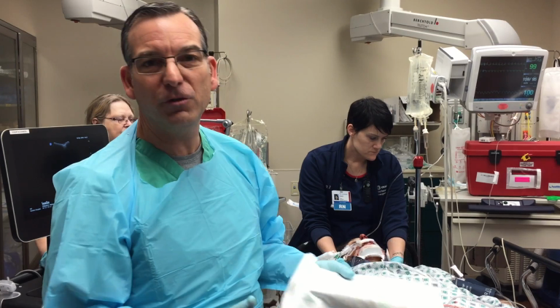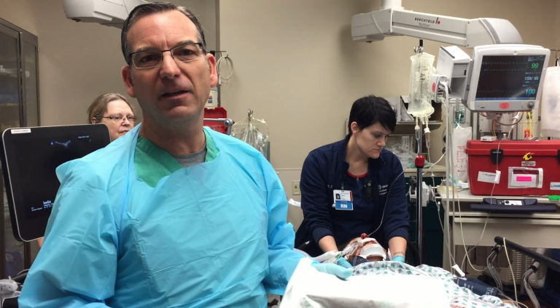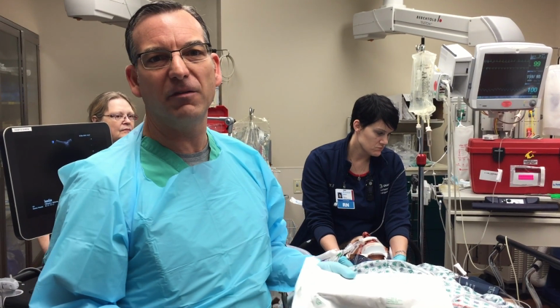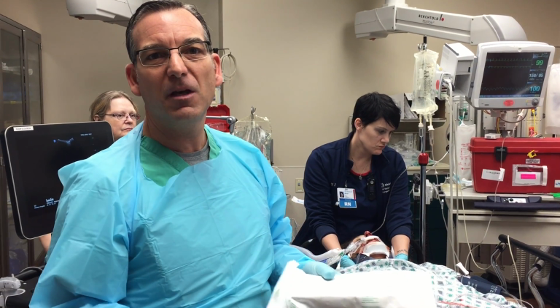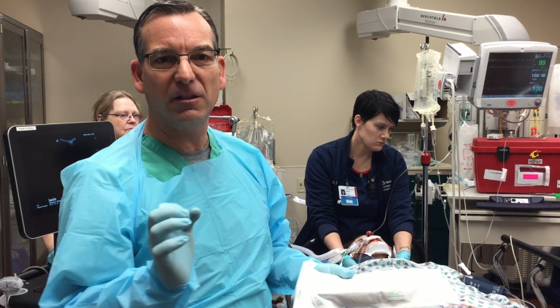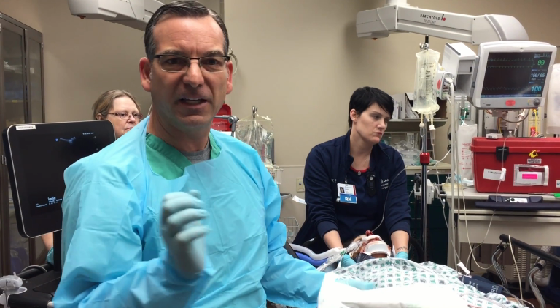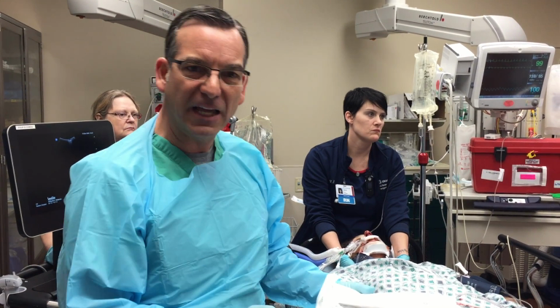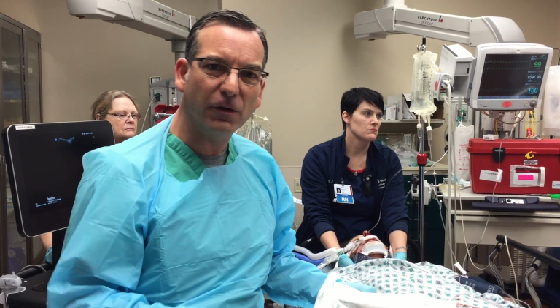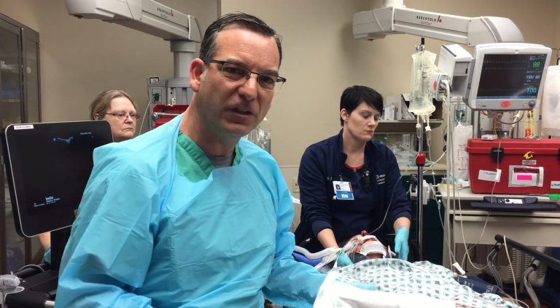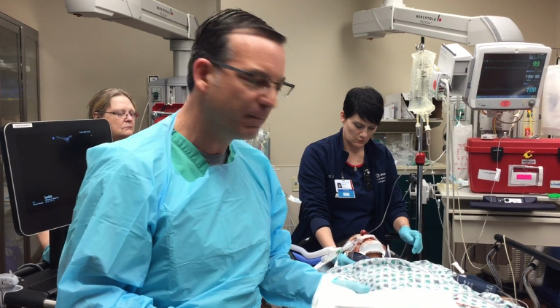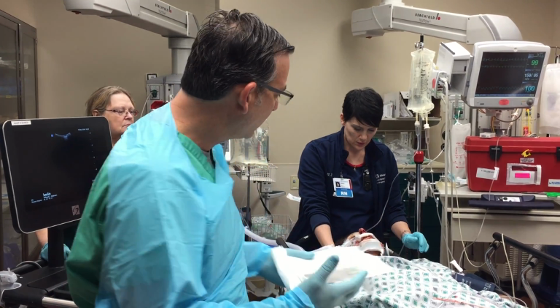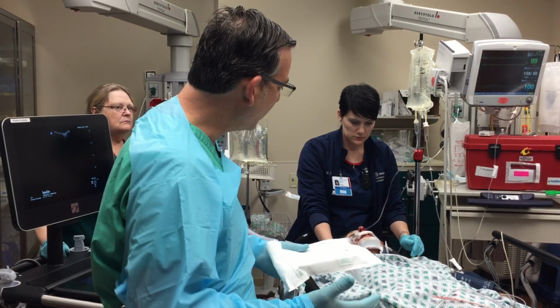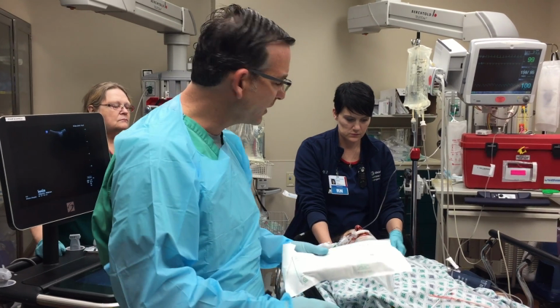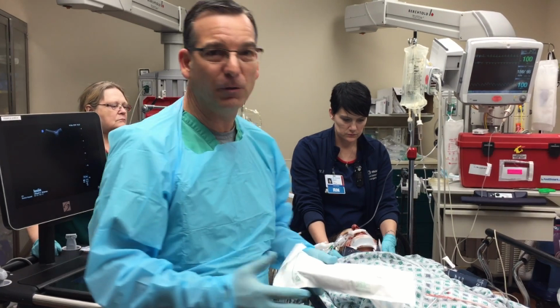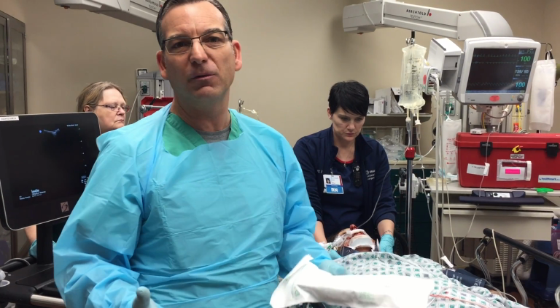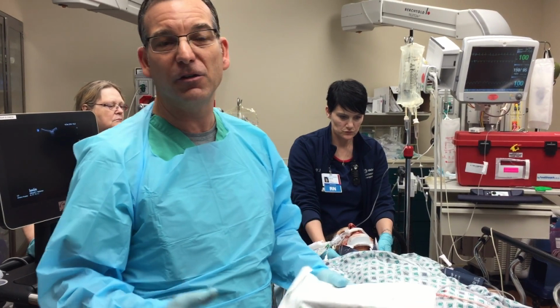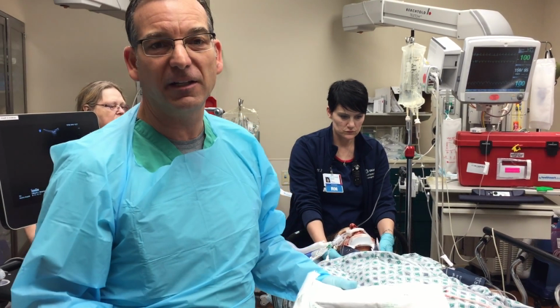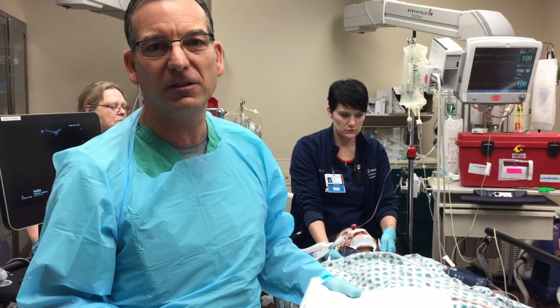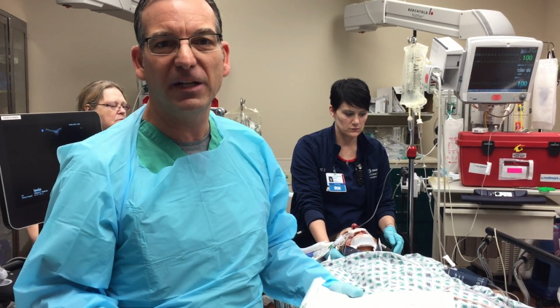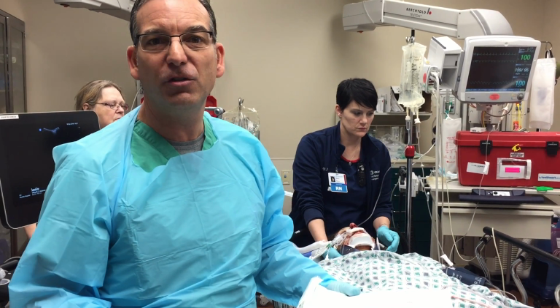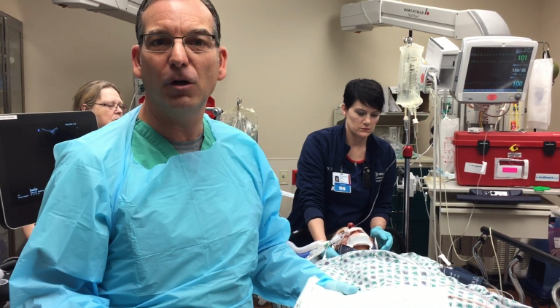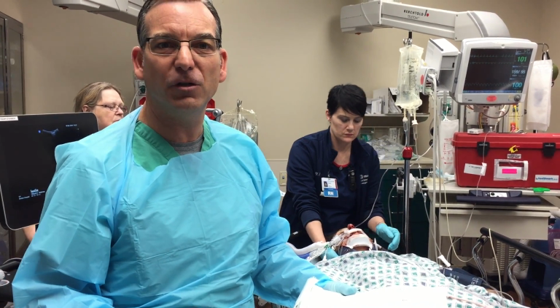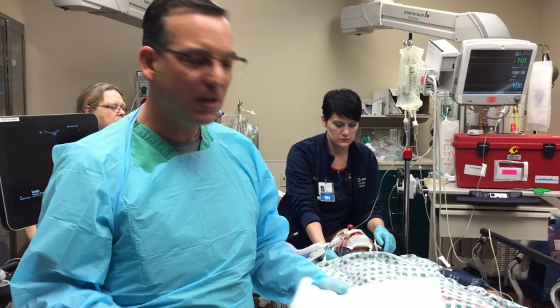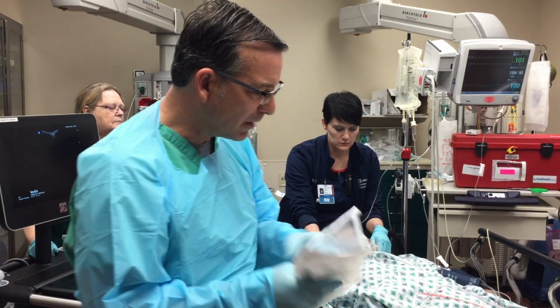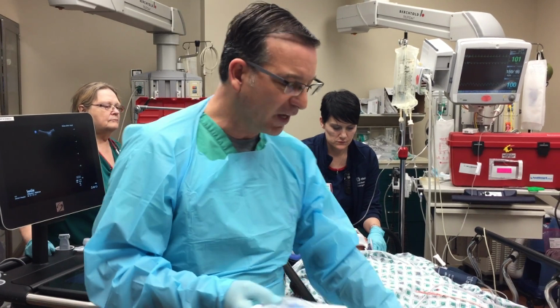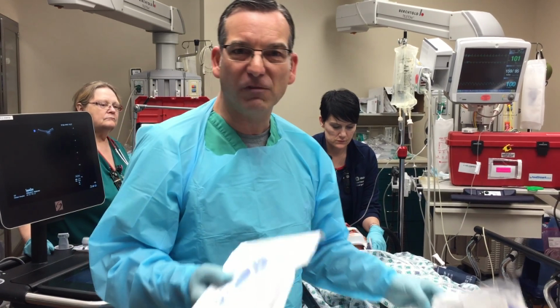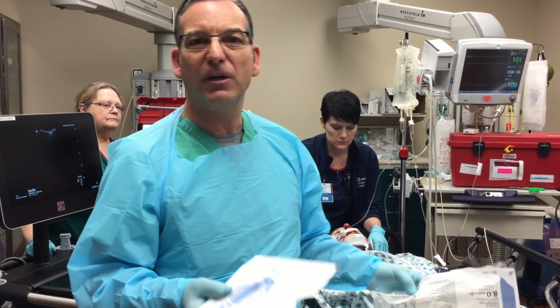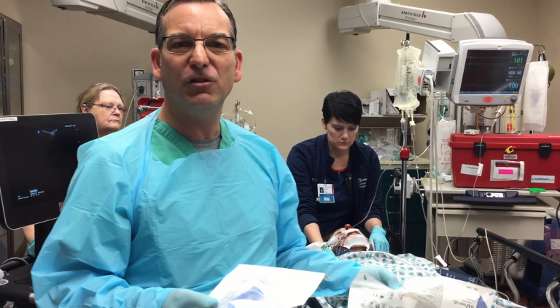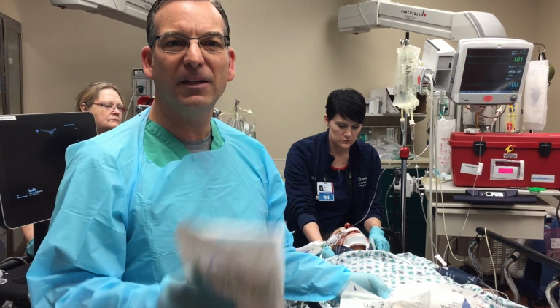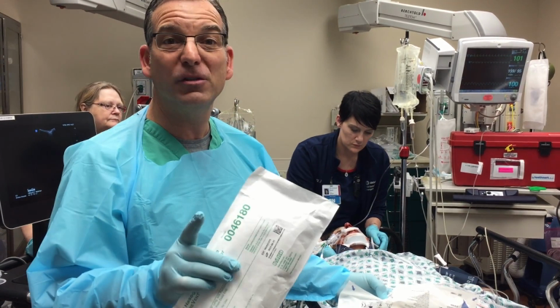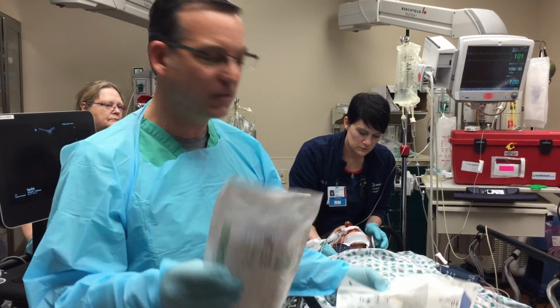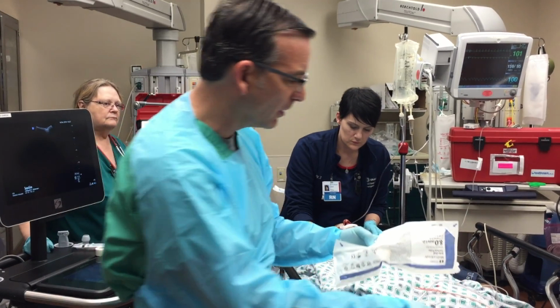A new technique I developed for when it's difficult to get an NG or OG tube in. This is a patient who just came in, found down — the nurses had a difficult time placing an NG tube and an OG tube. So I came up with a way that we can rapidly put an NG tube in in two seconds.